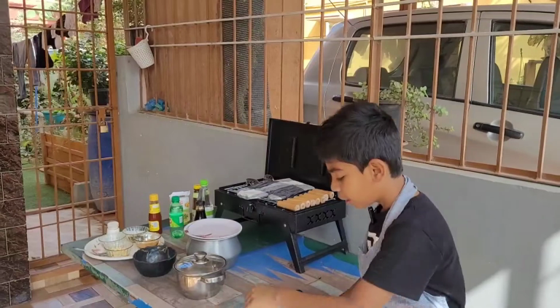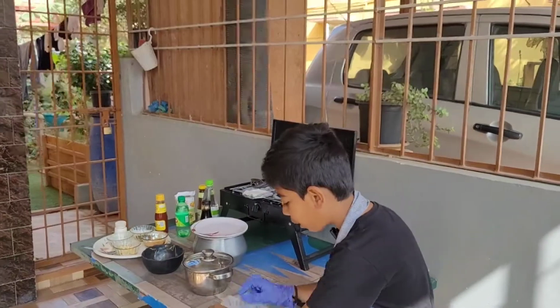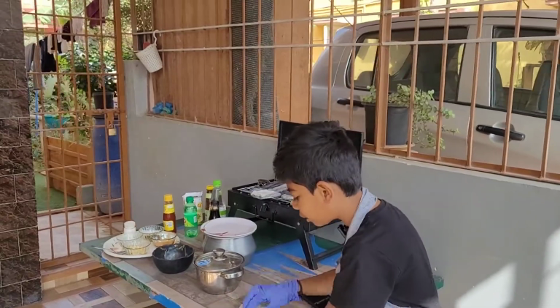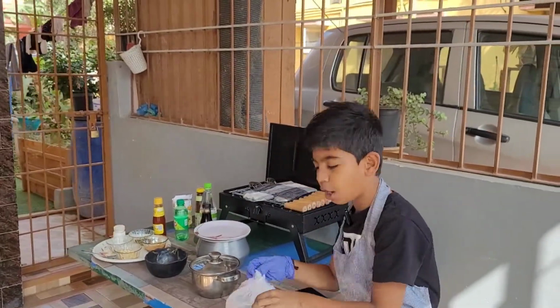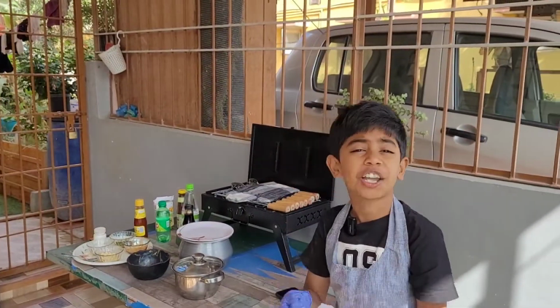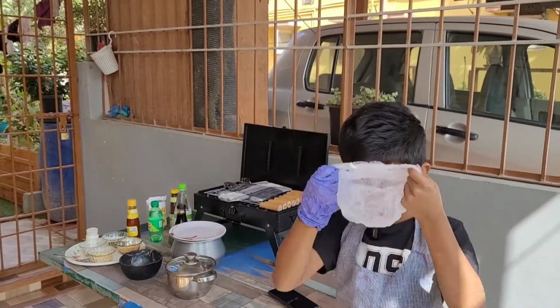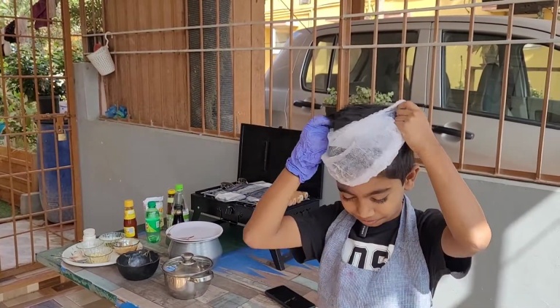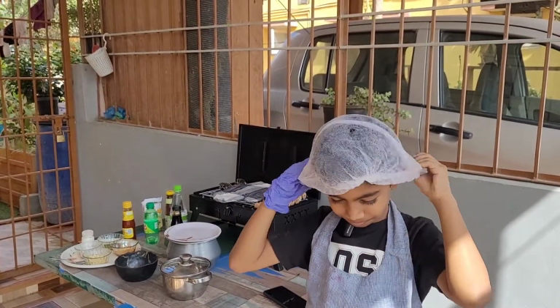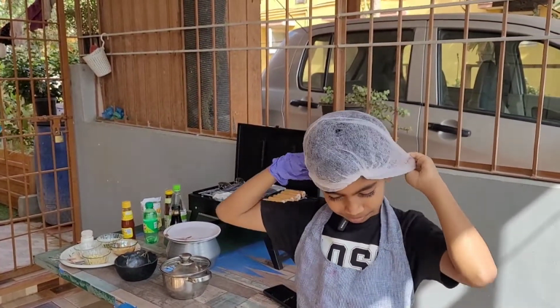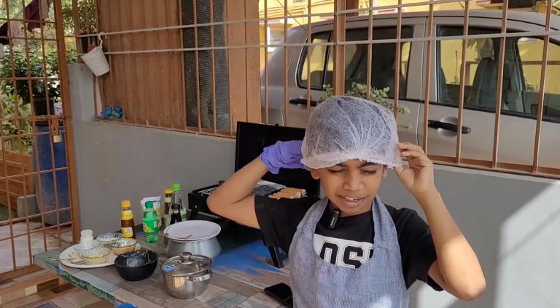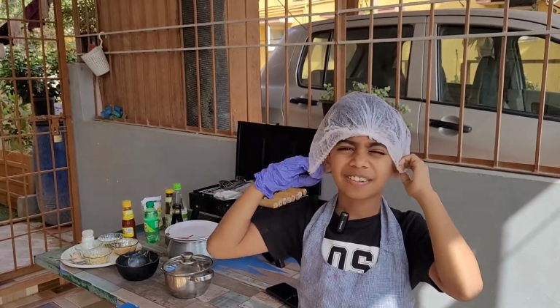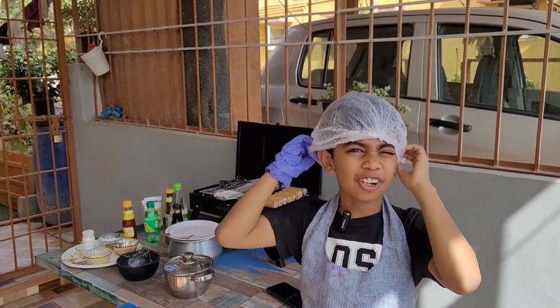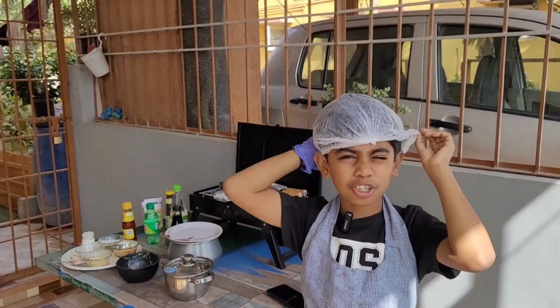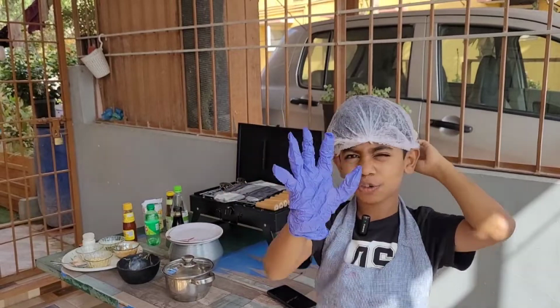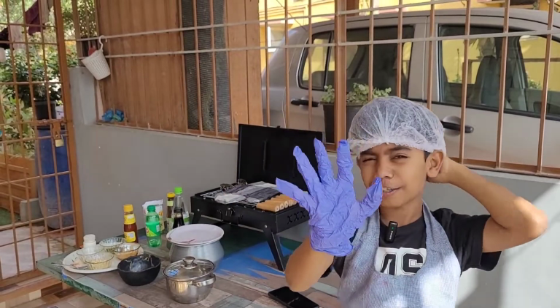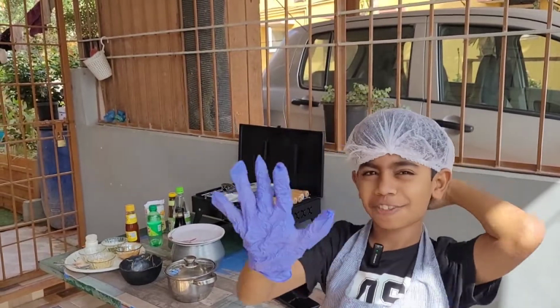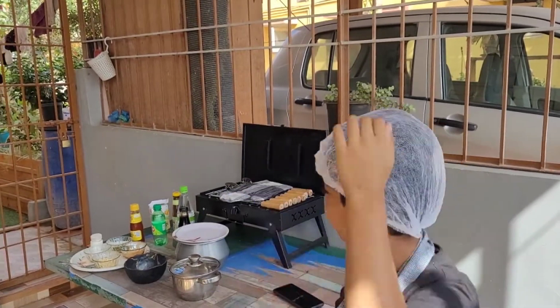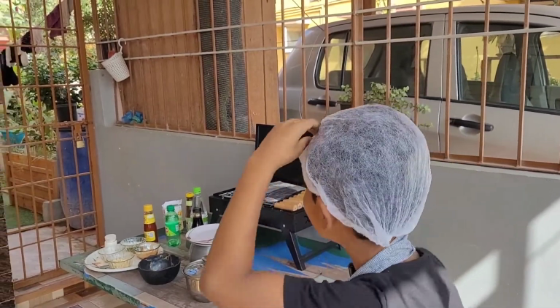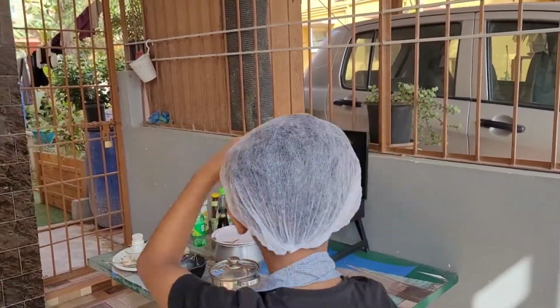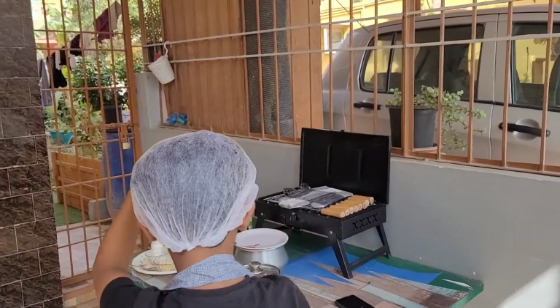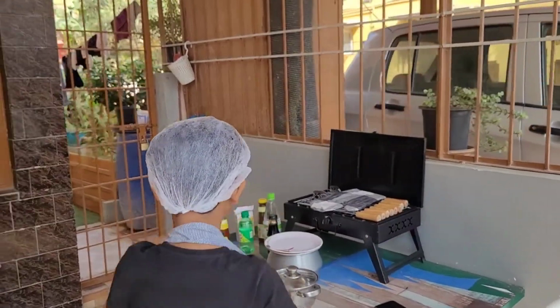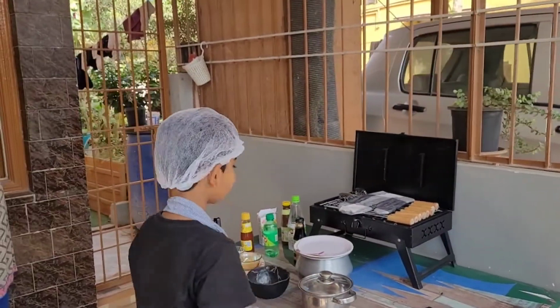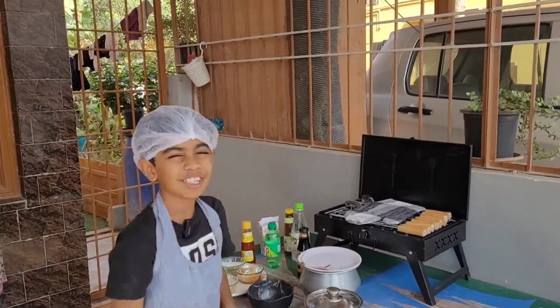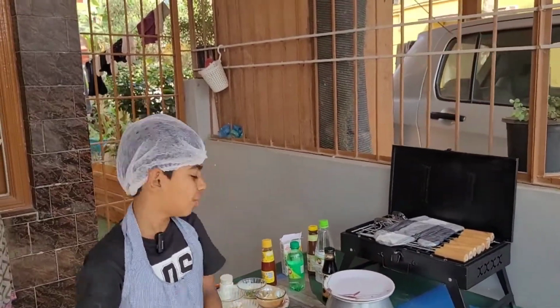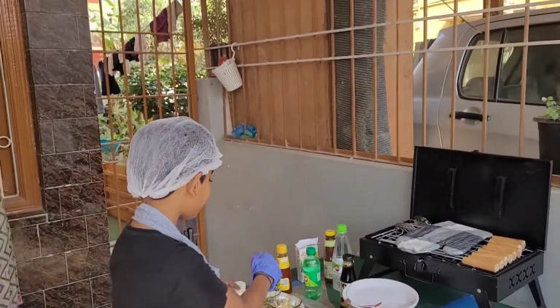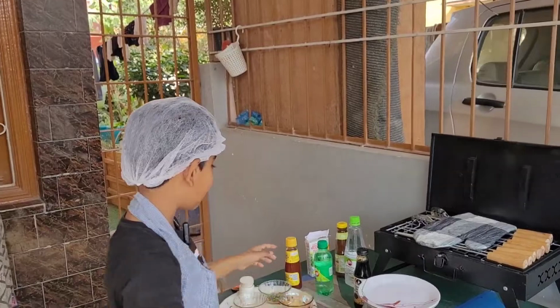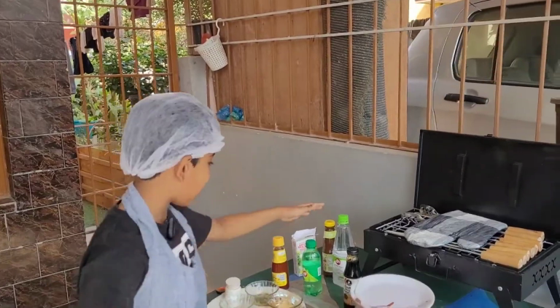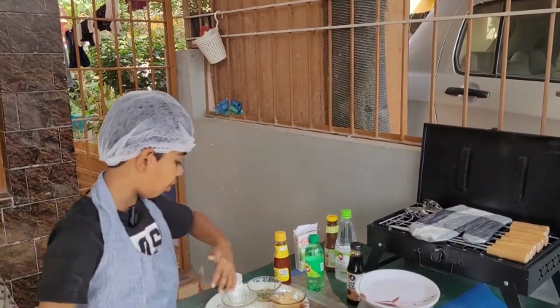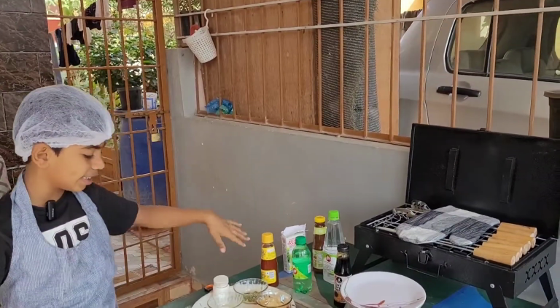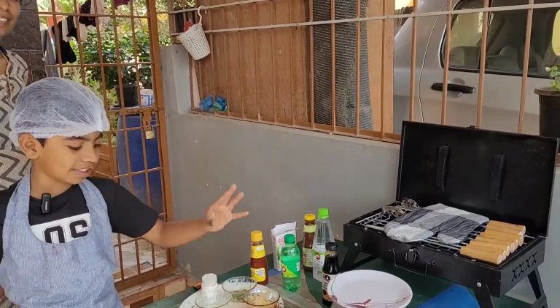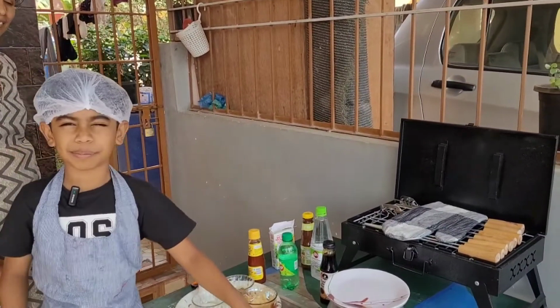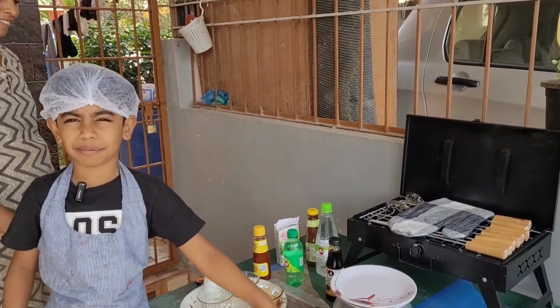First, let's put on our chef hat. You should also wear gloves when doing it. Now let's get all the ingredients ready and mix them up.